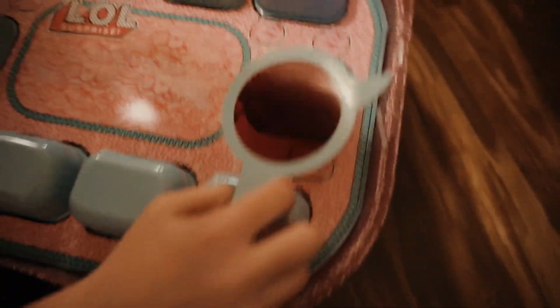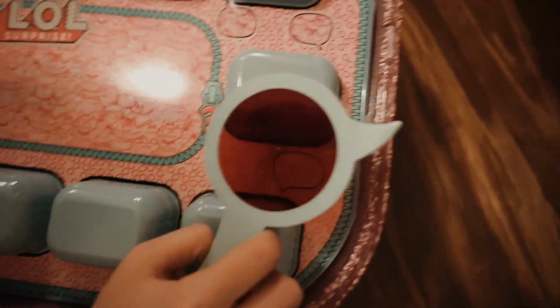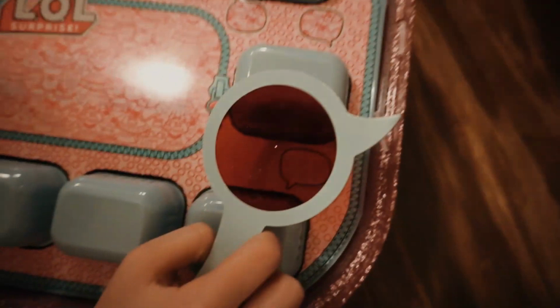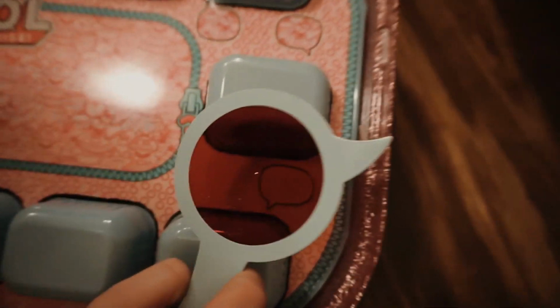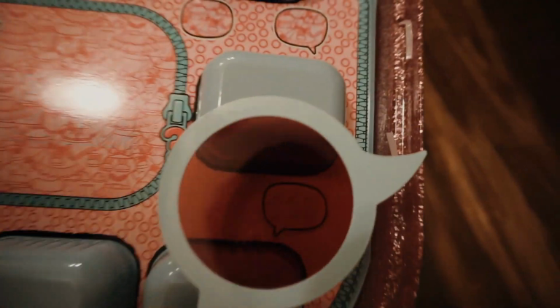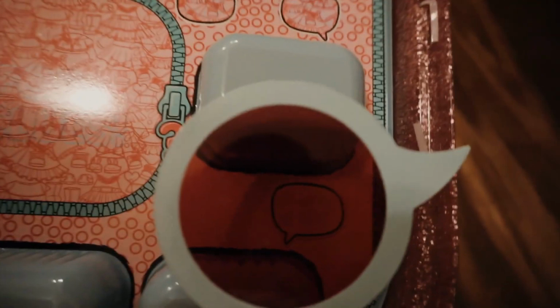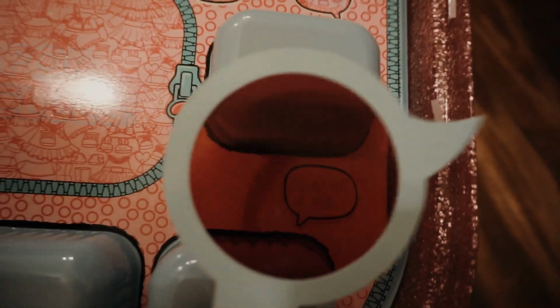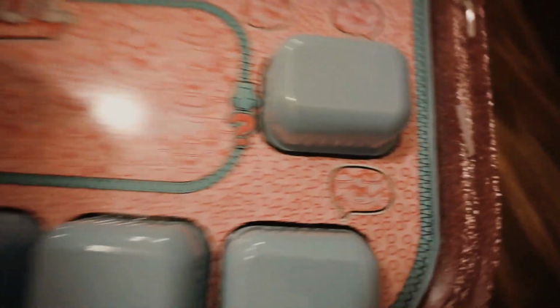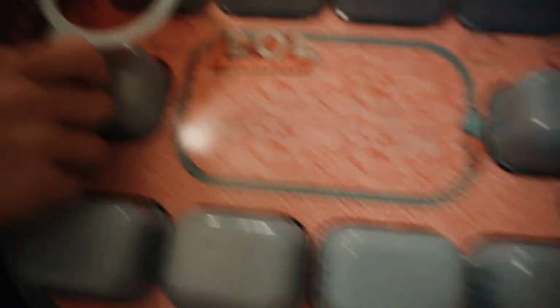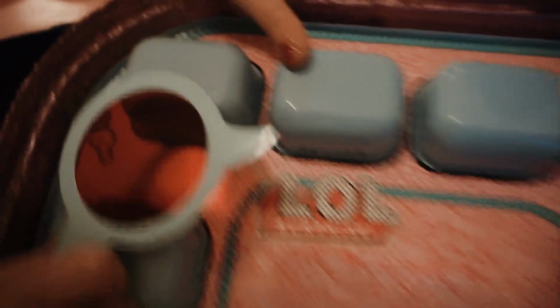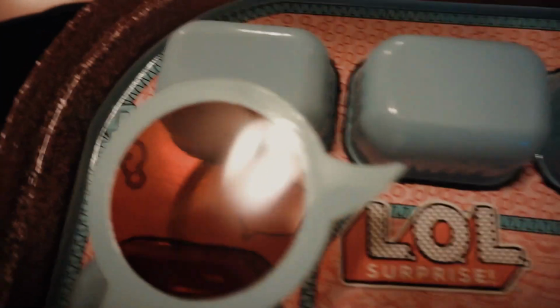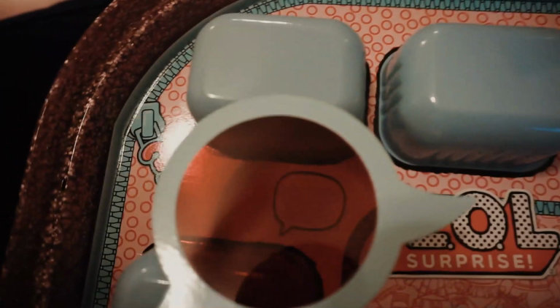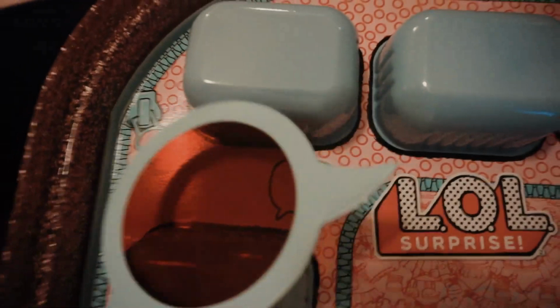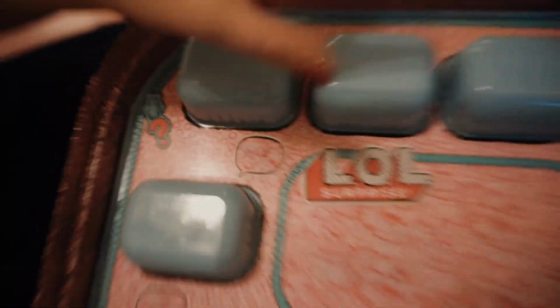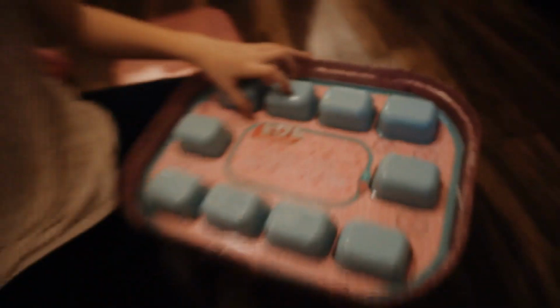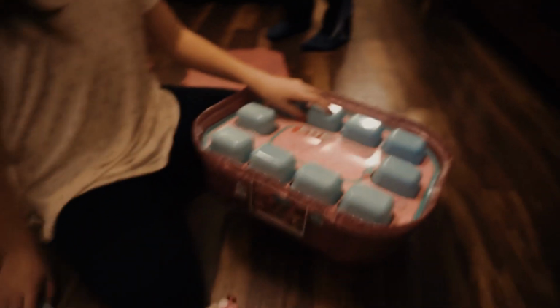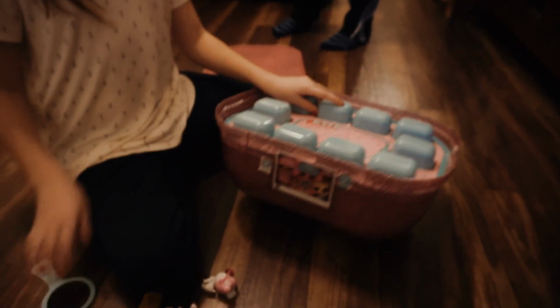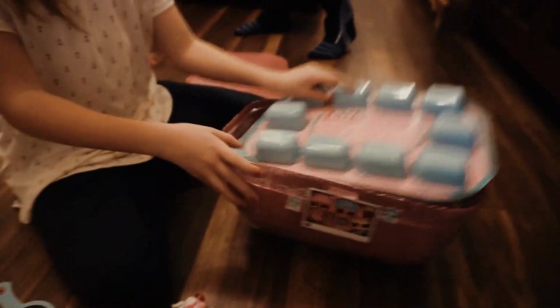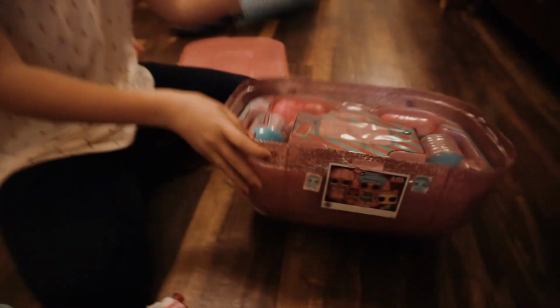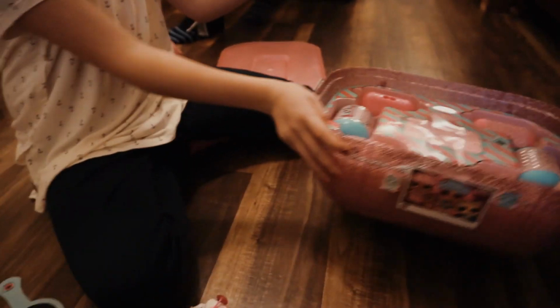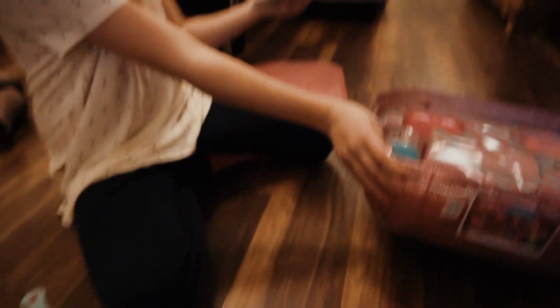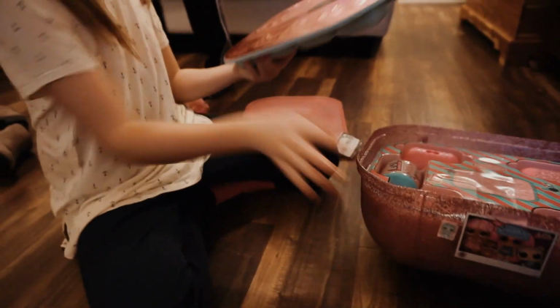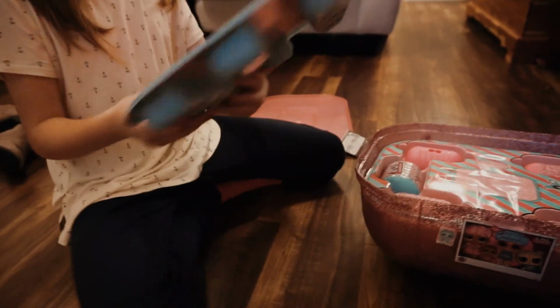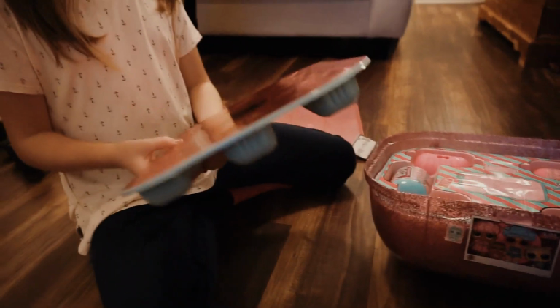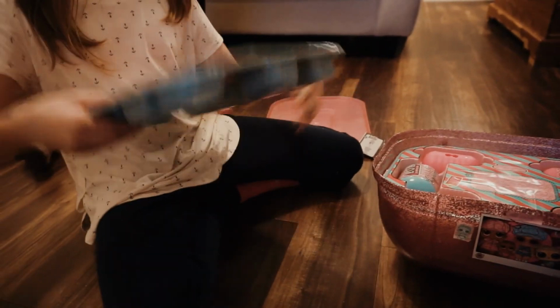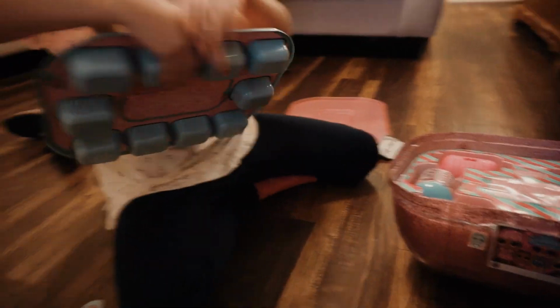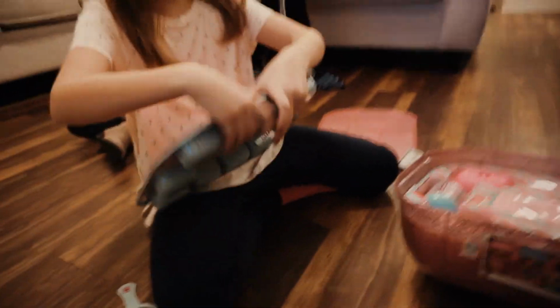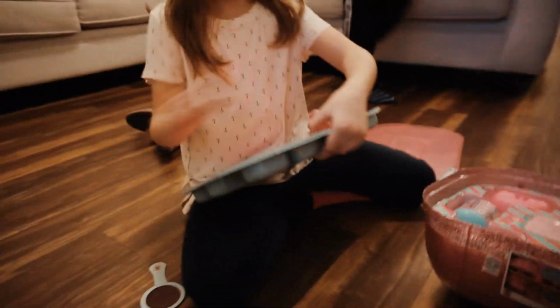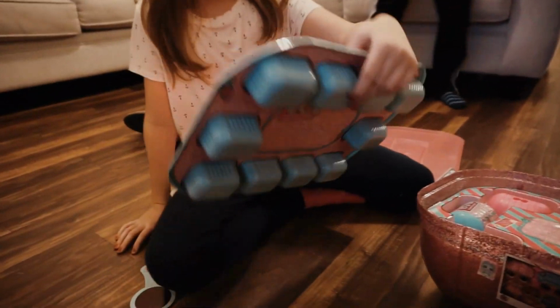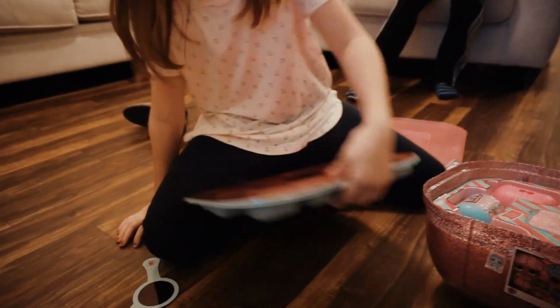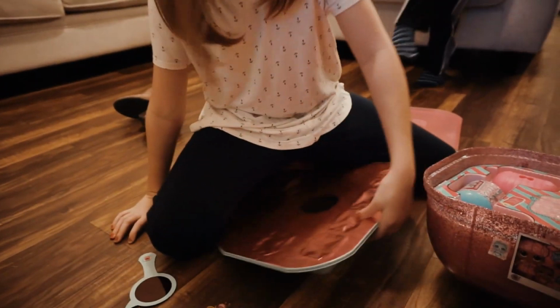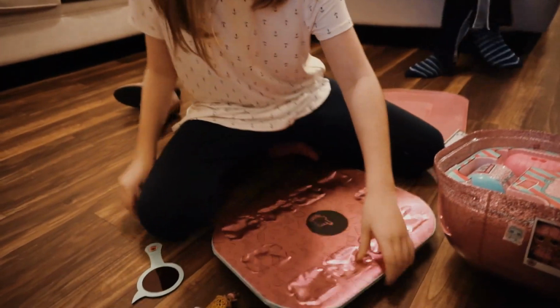Let me out of here! Unbox me! So I'm going to first unbox this one. So we're going to unbox this one right here.